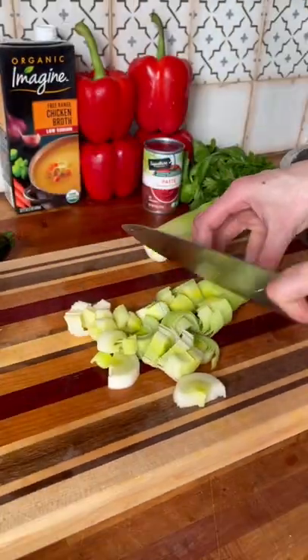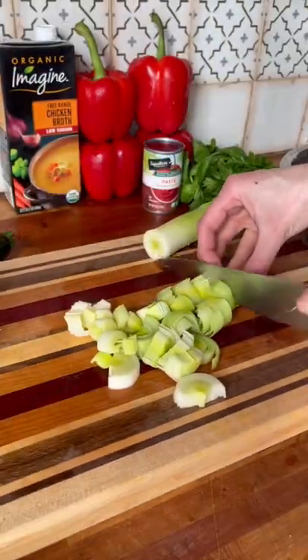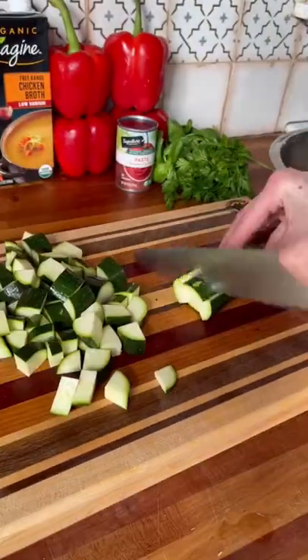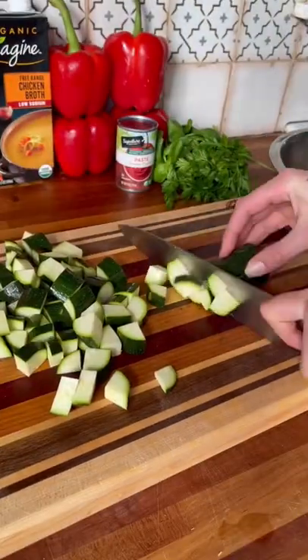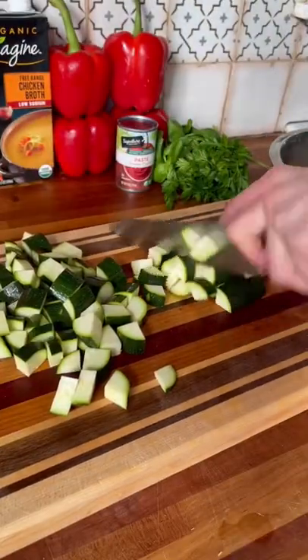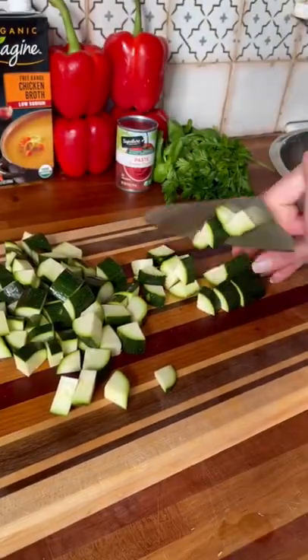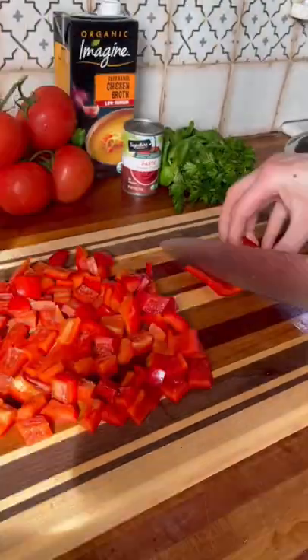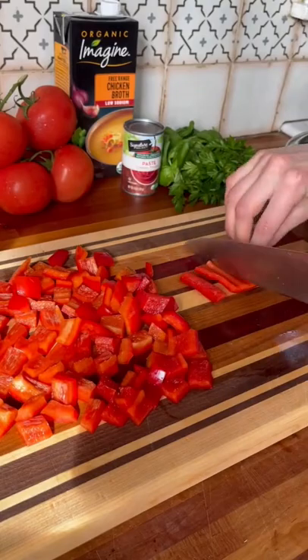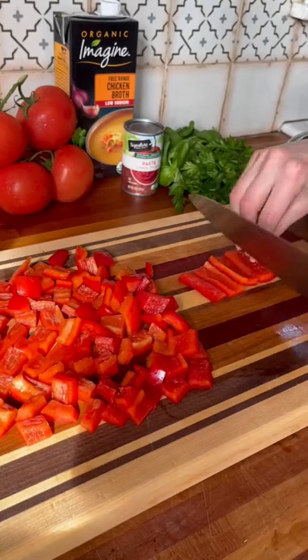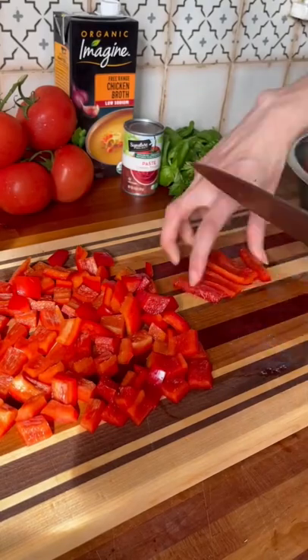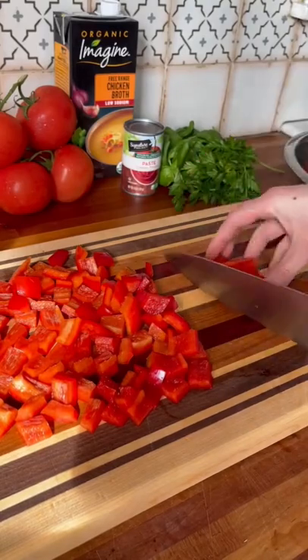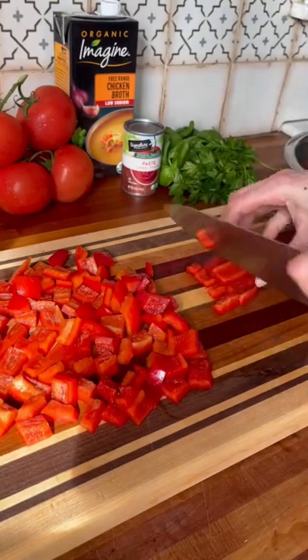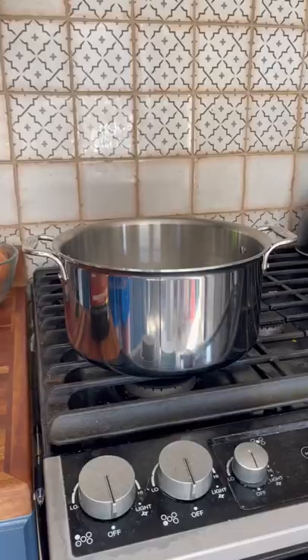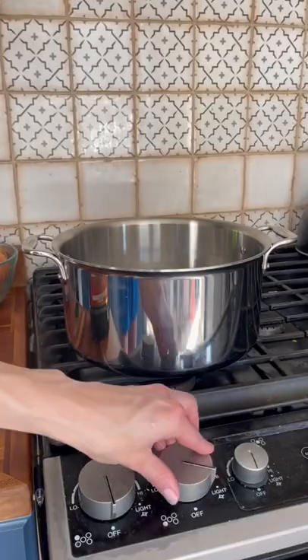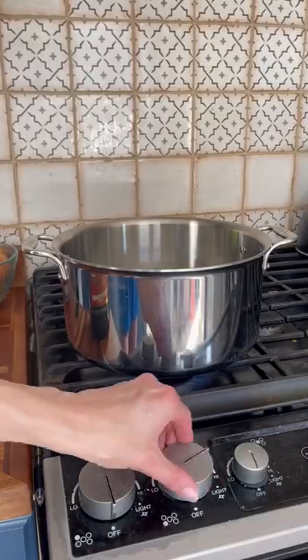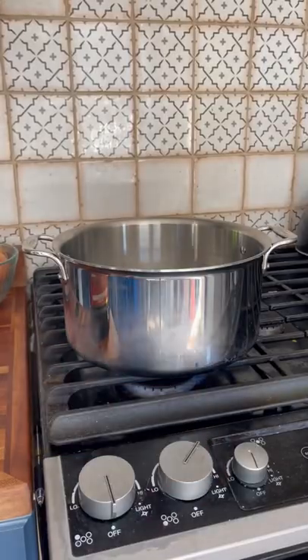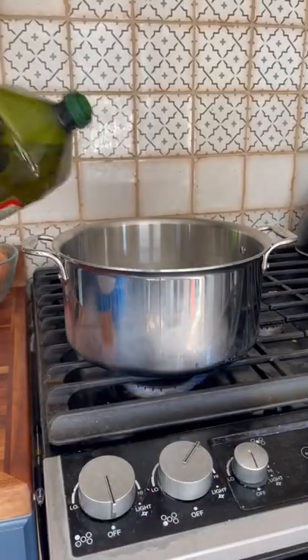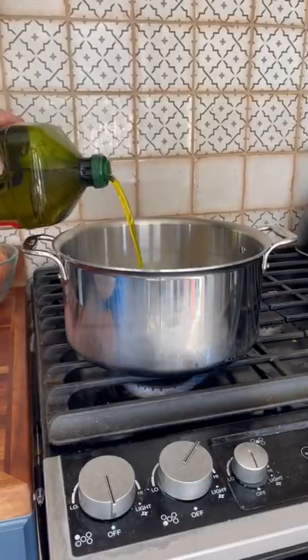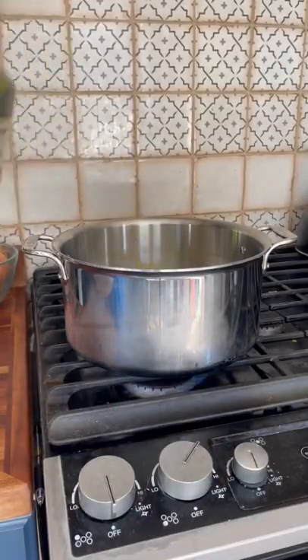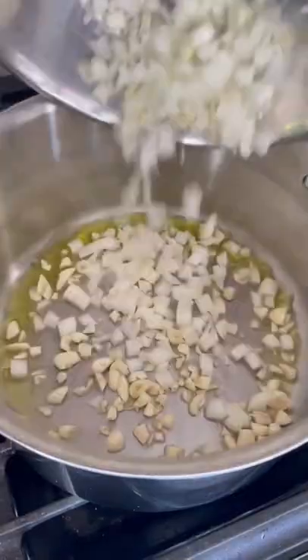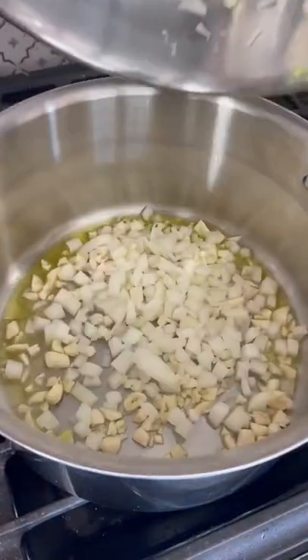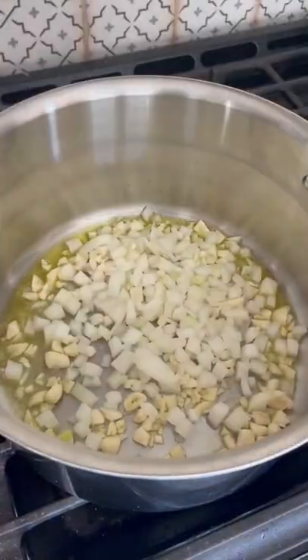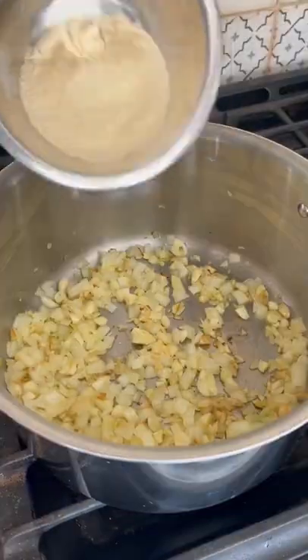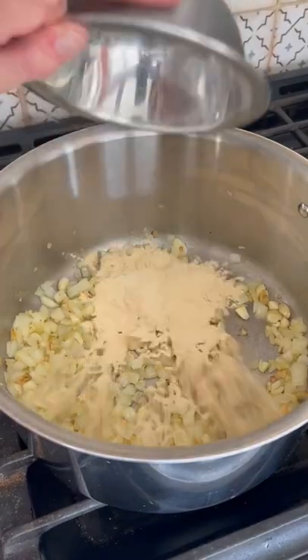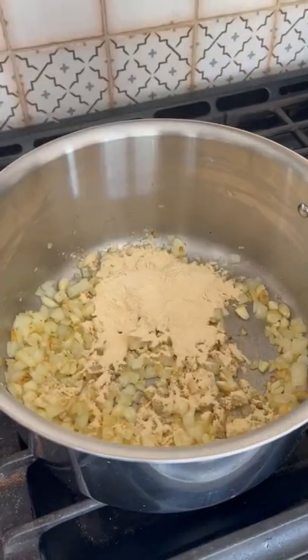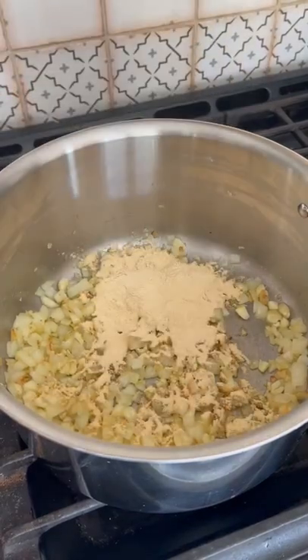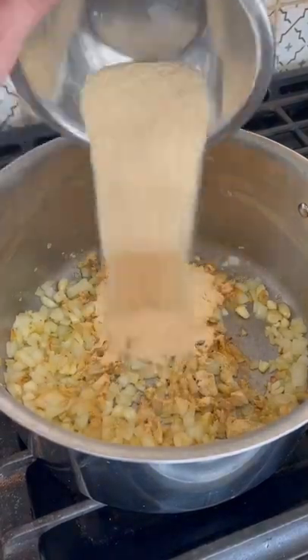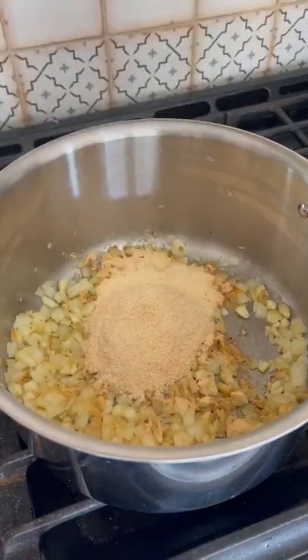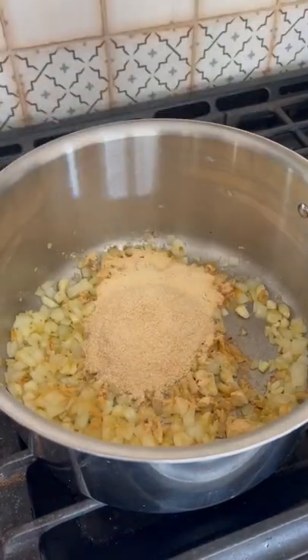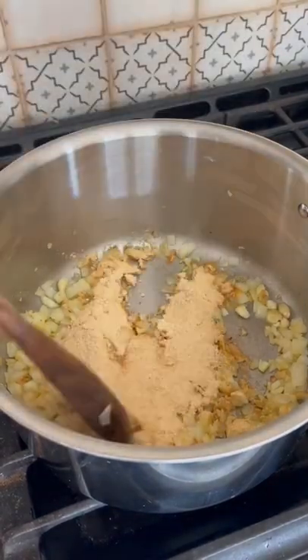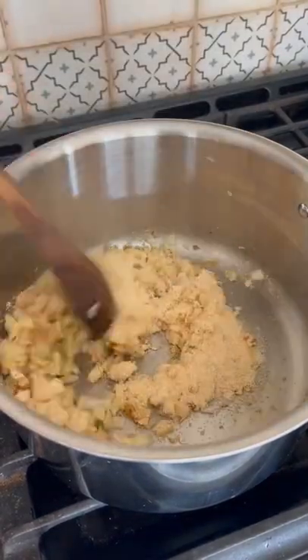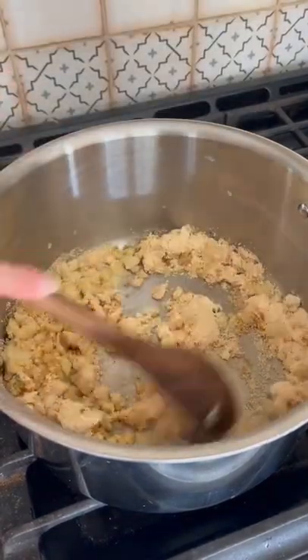The first thing you want to do is chop up all of your veggies, then add your garlic and onions to a stock pot. Add your granulated onion and garlic powder and then stir until fragrant.